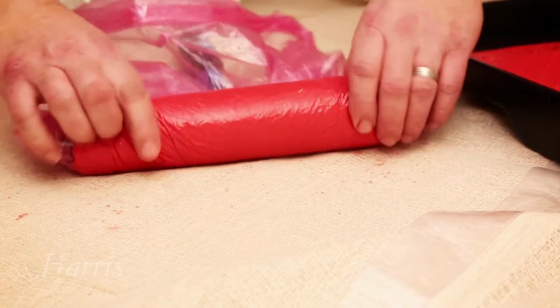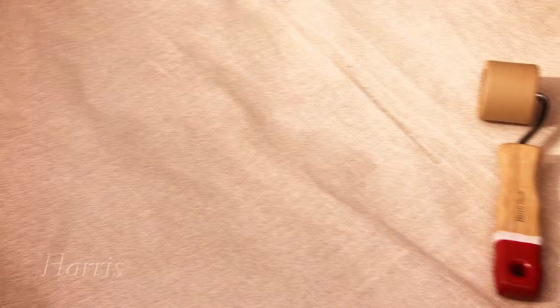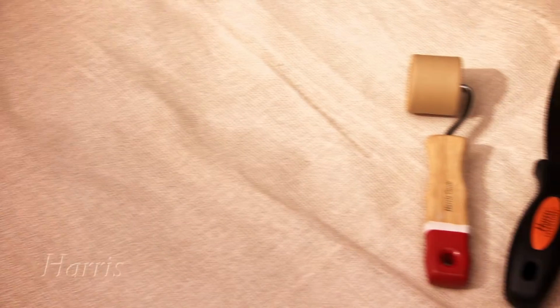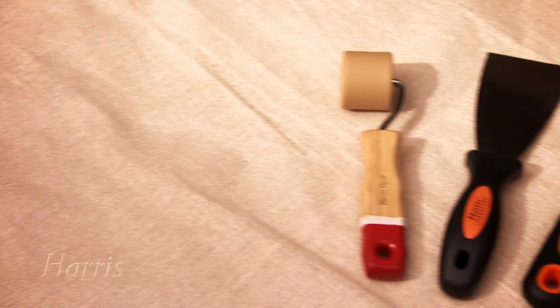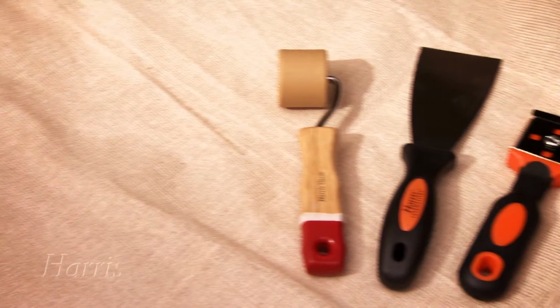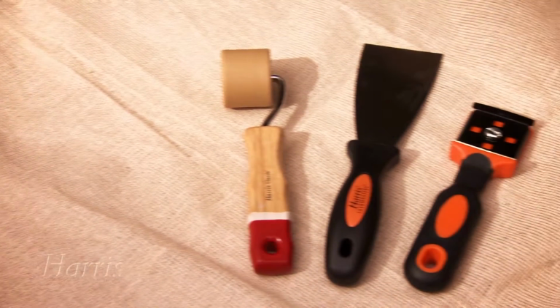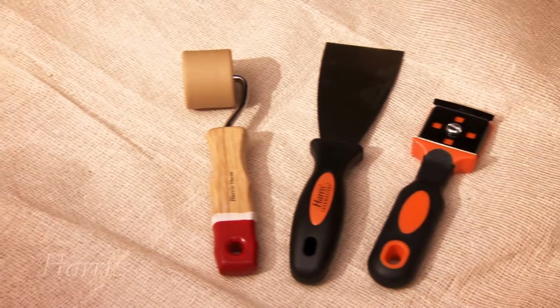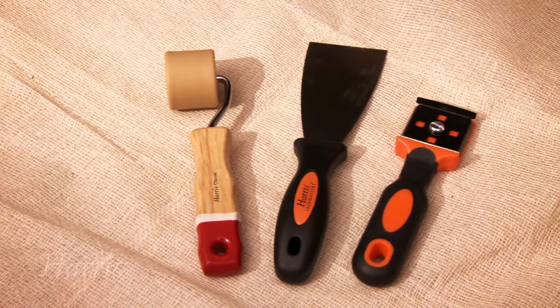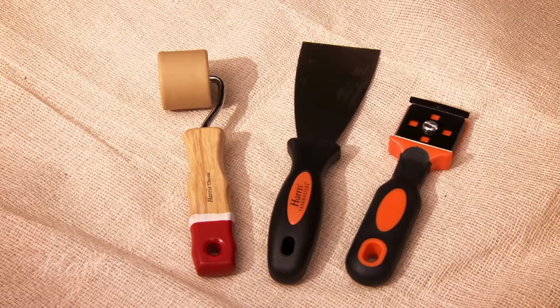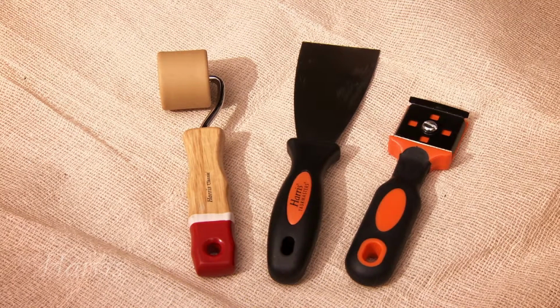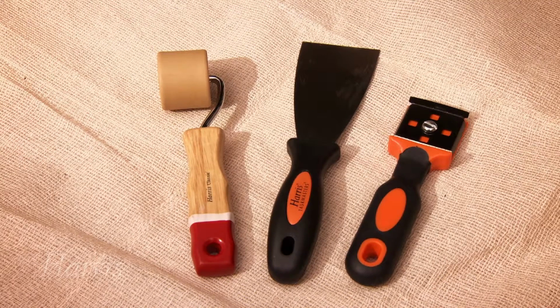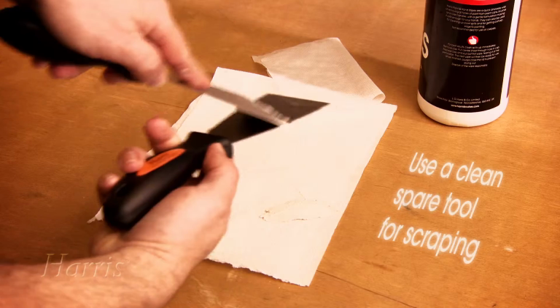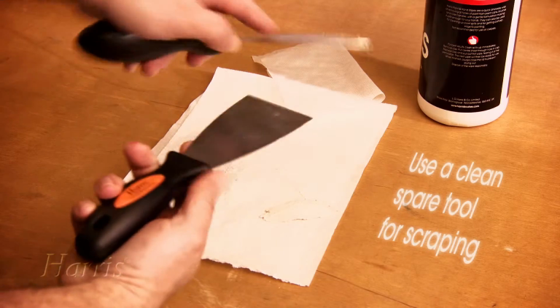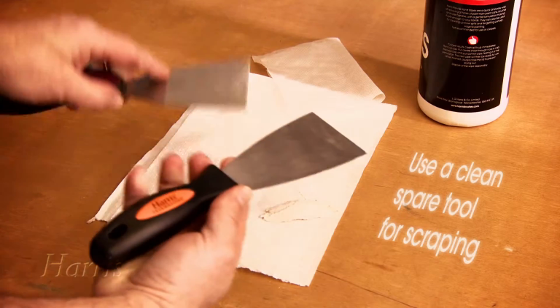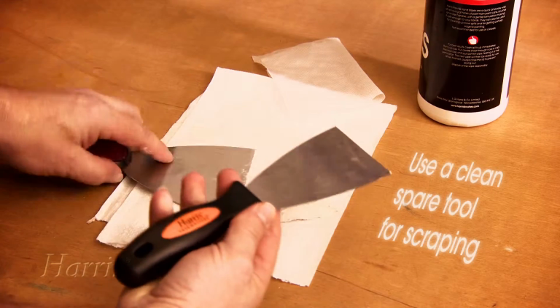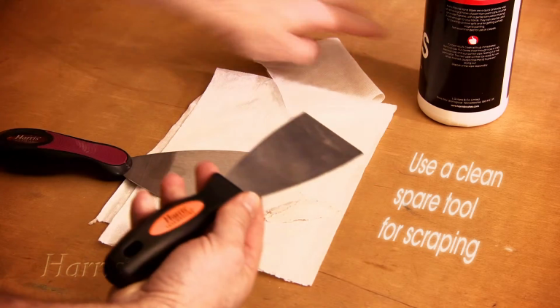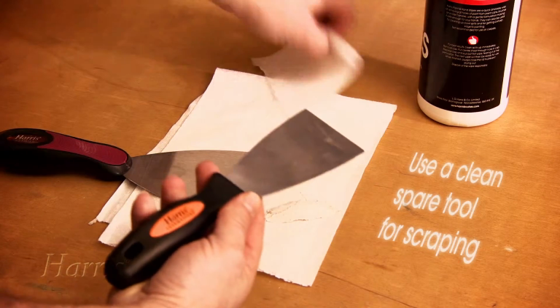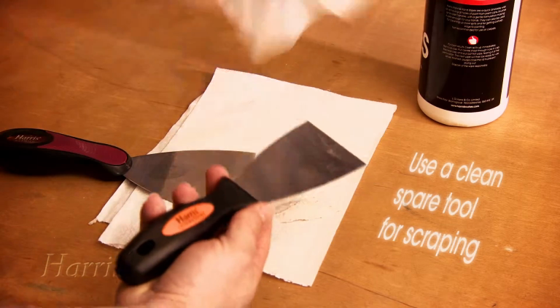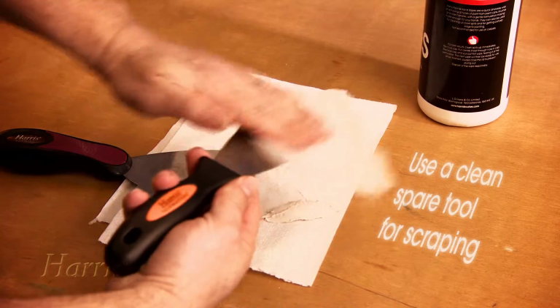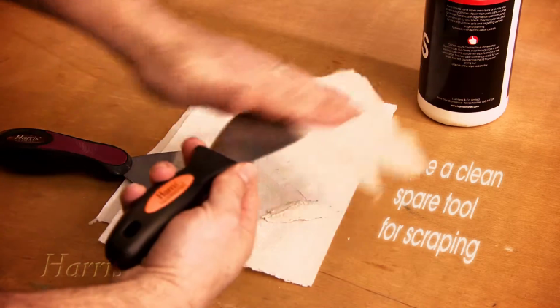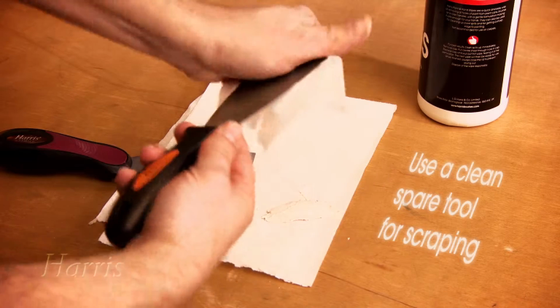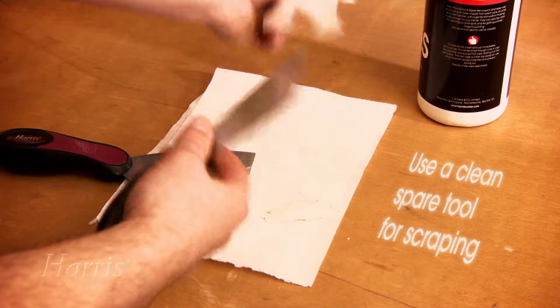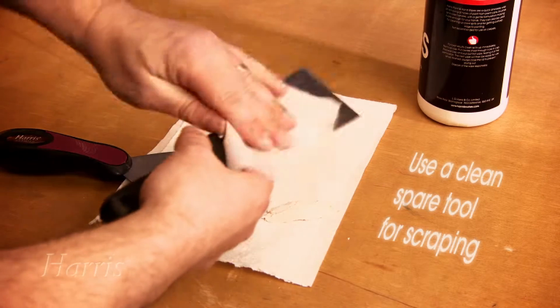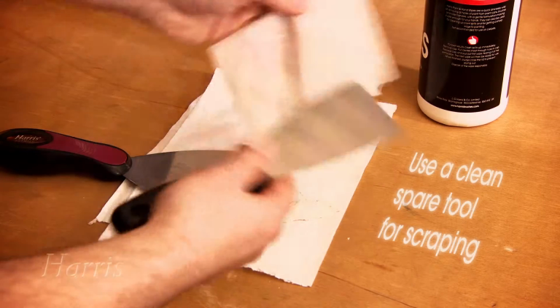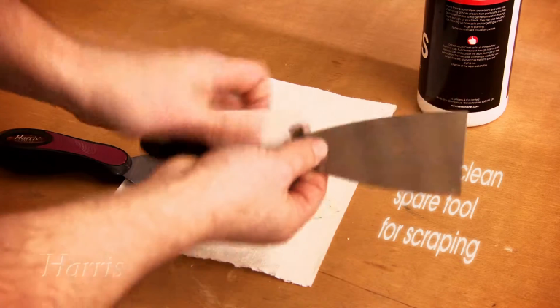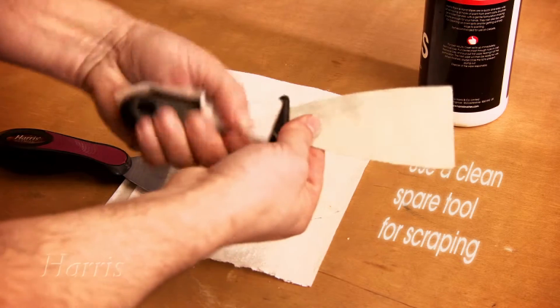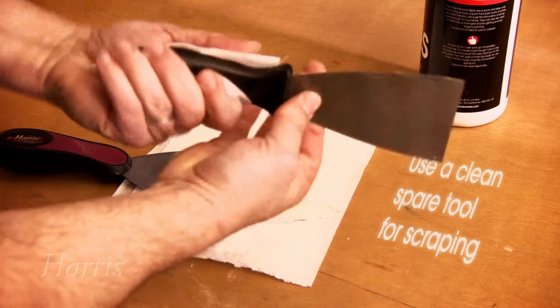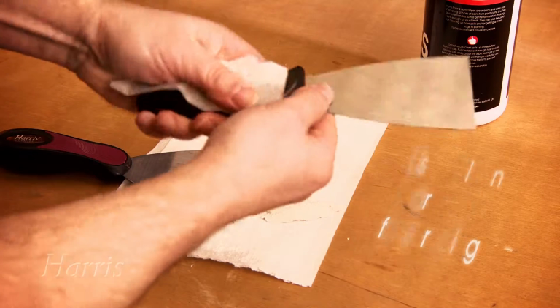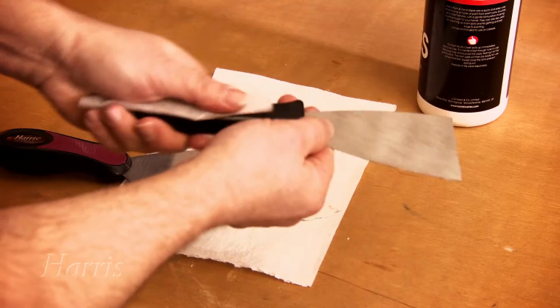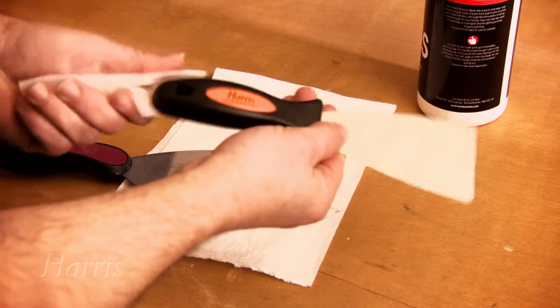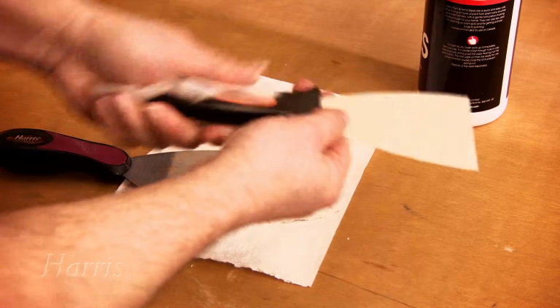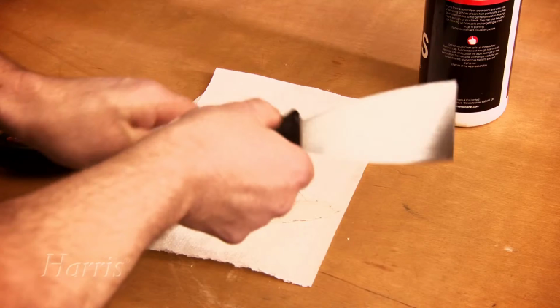Finally, your decorating tools. These should last you a lifetime if they're looked after properly. Scrape off any filler or adhesive and wipe clean. That way your tools will be in good condition when you next come to use them.